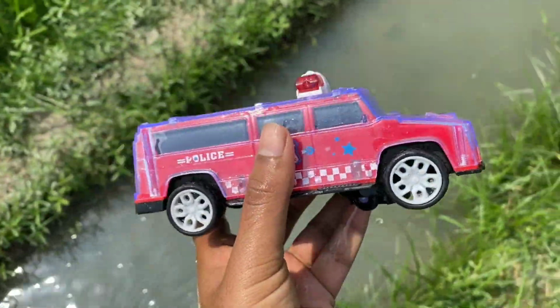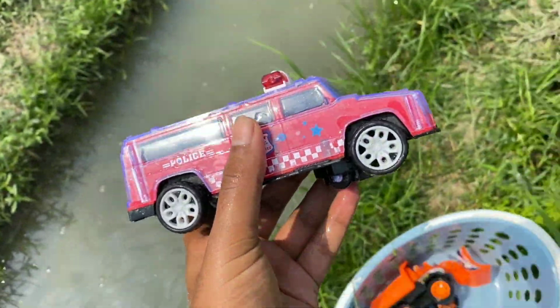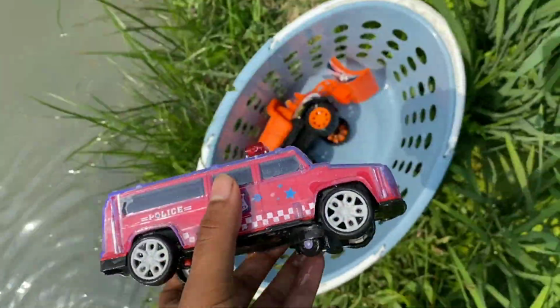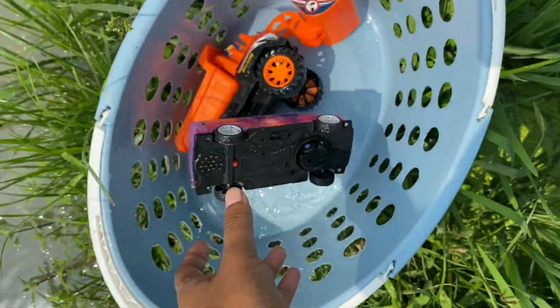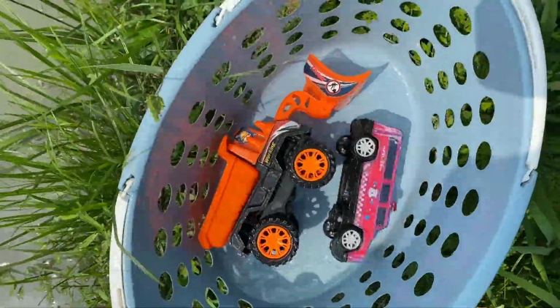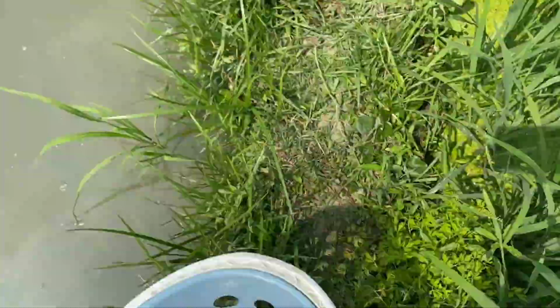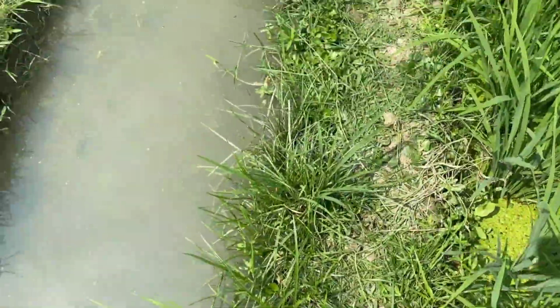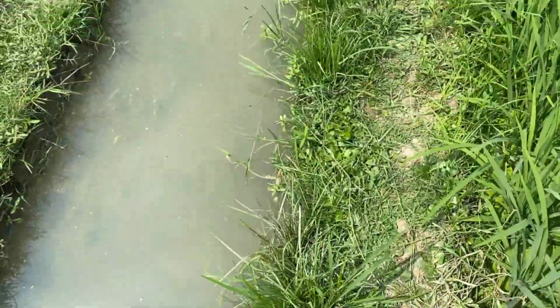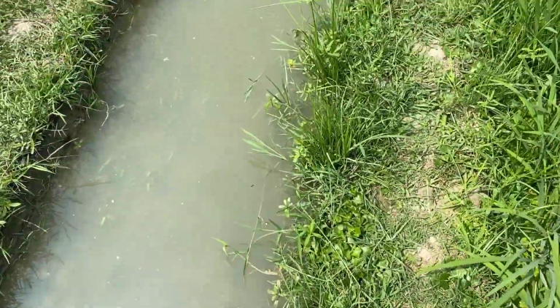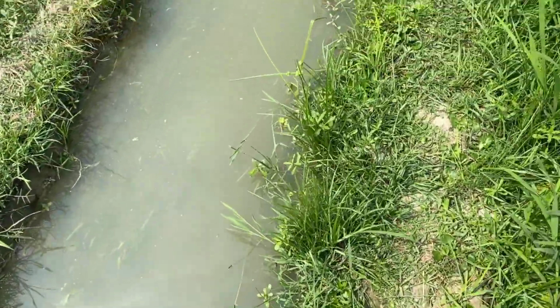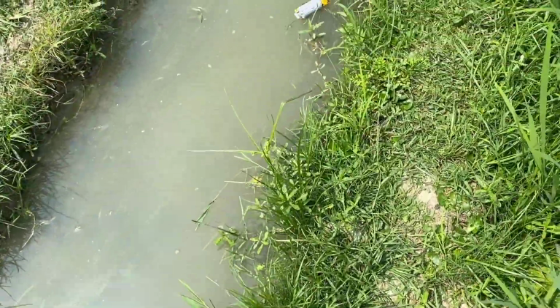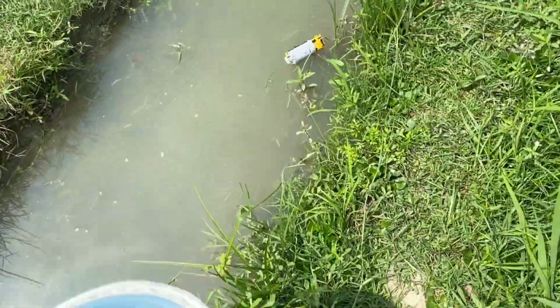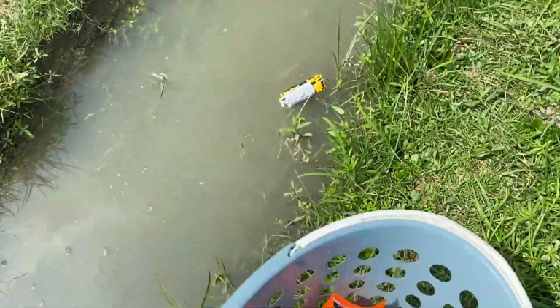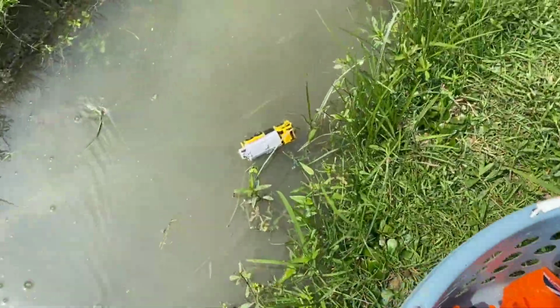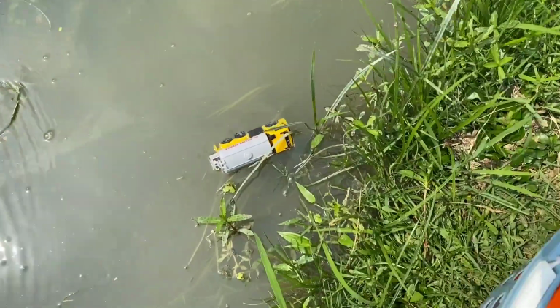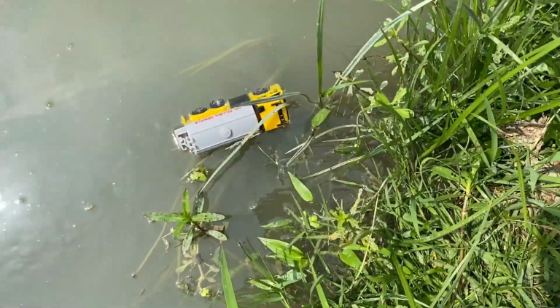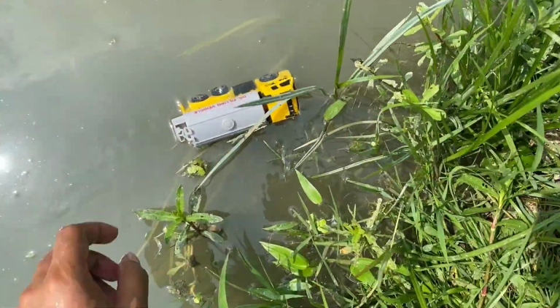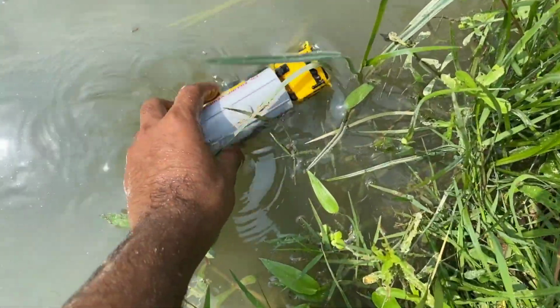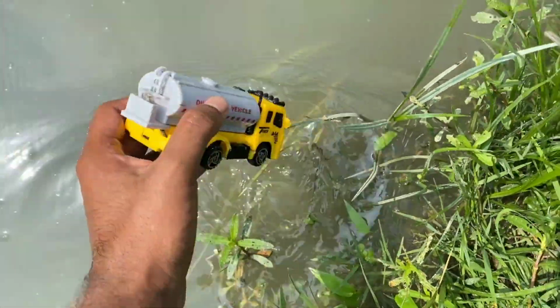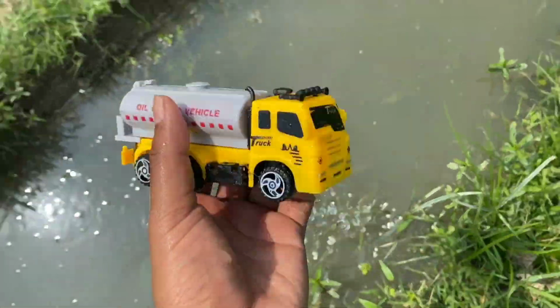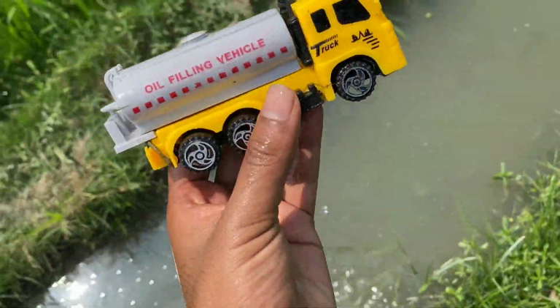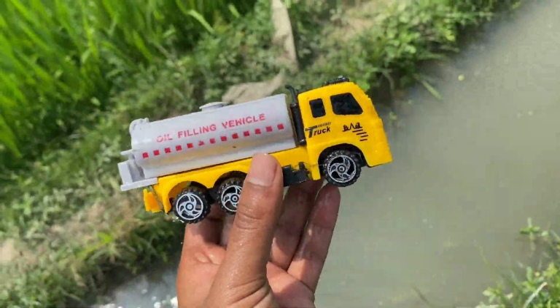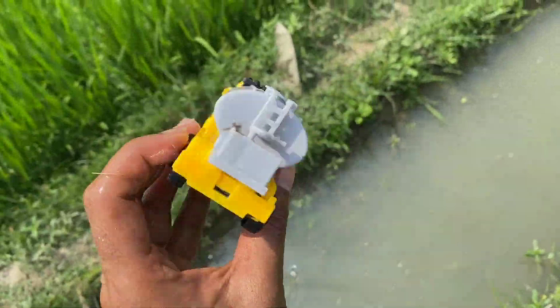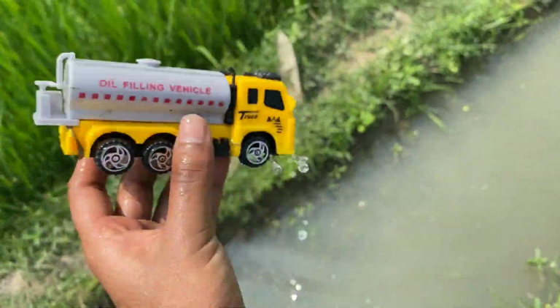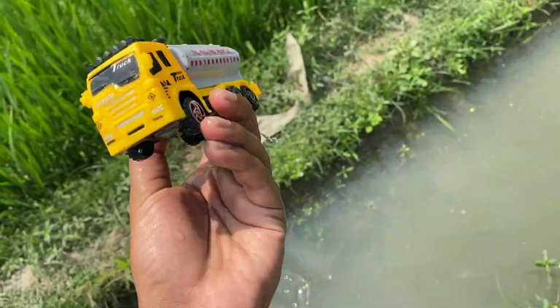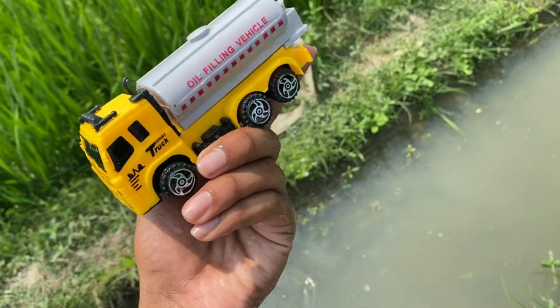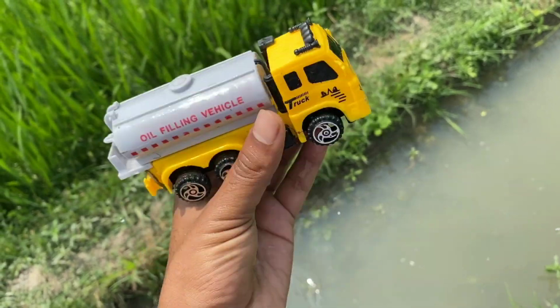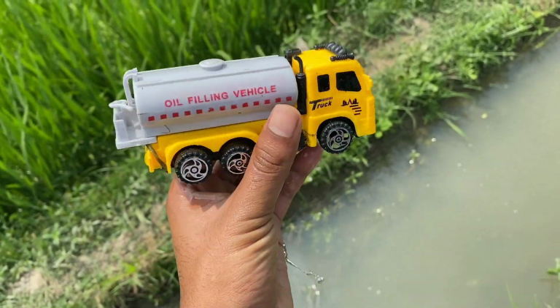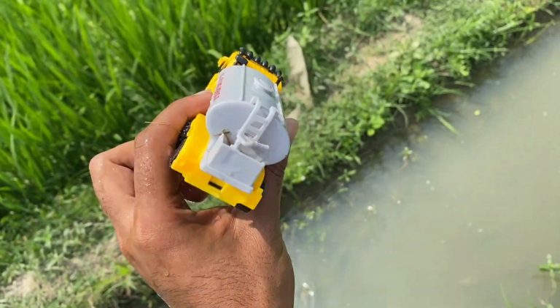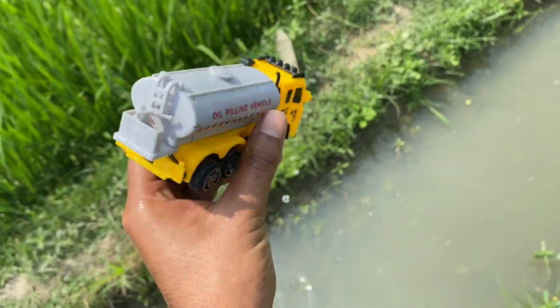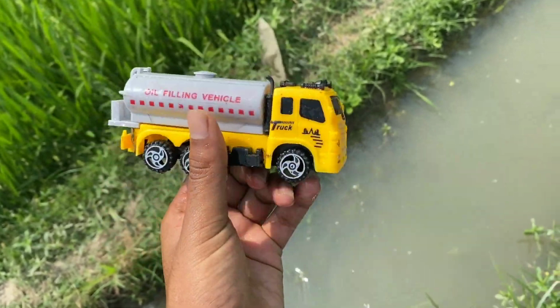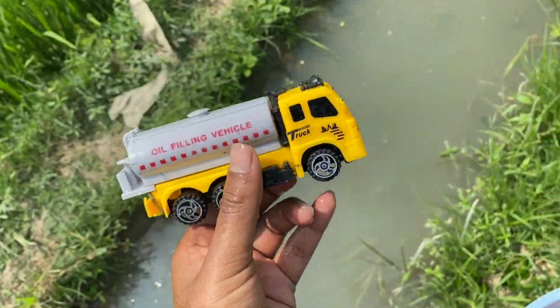Guys, let's go. I'm going to show you a collecting bucket, a little bit. I'm going to show you a little oil filling vehicle.